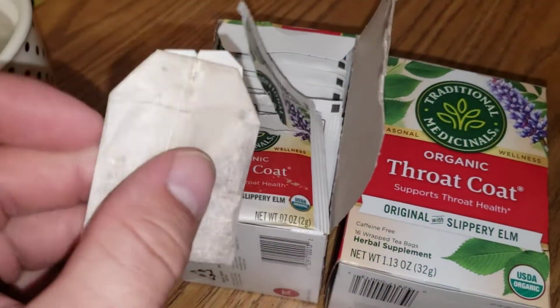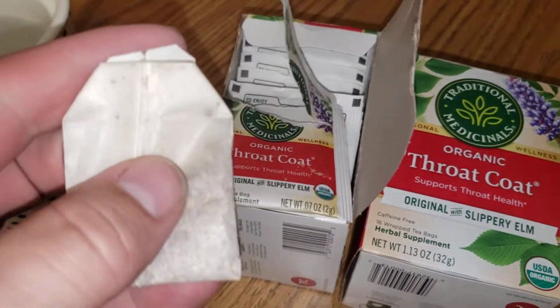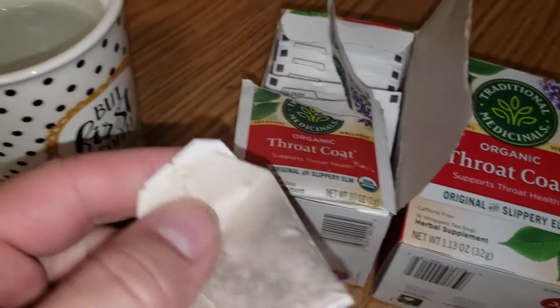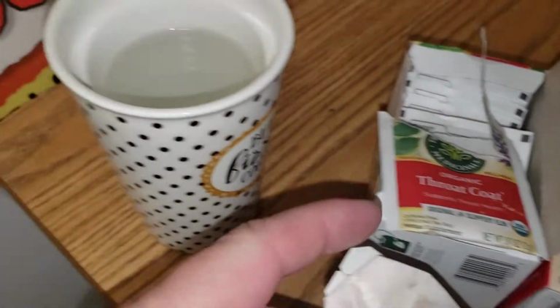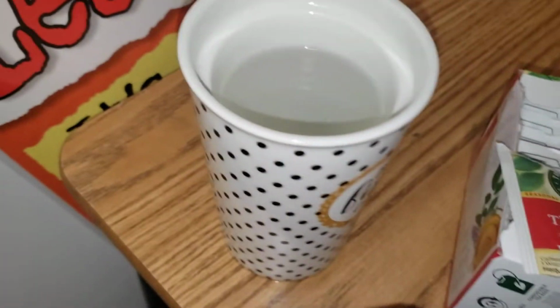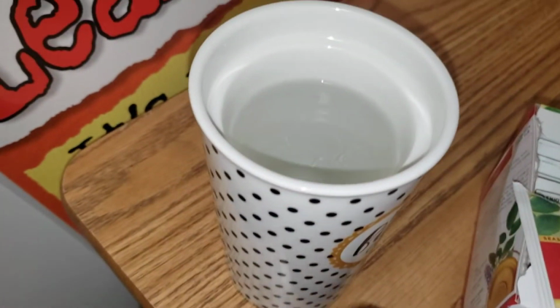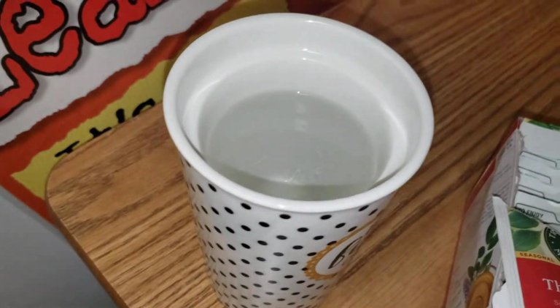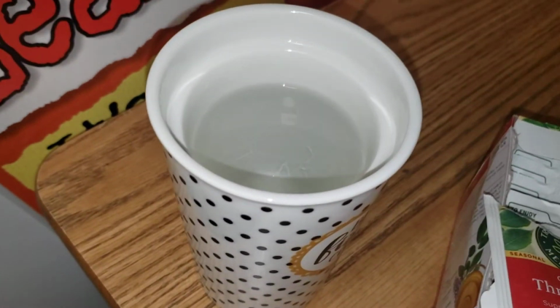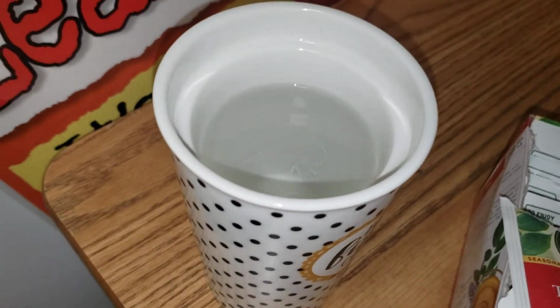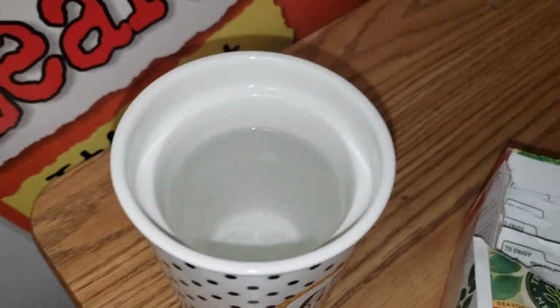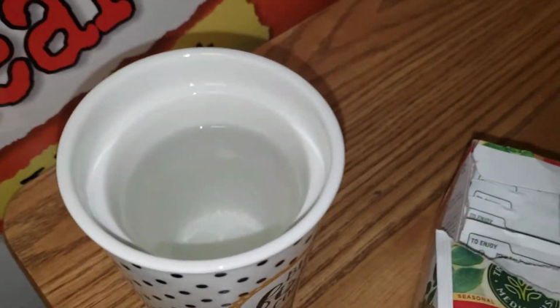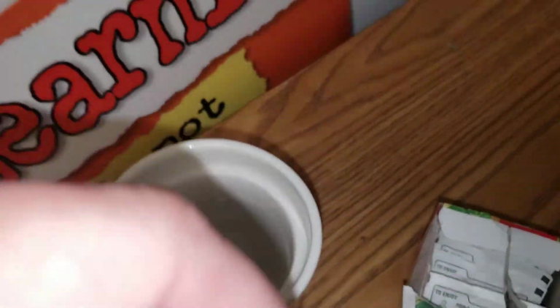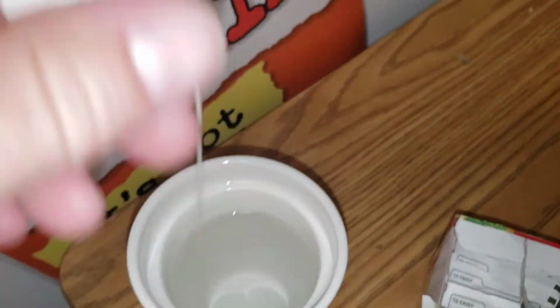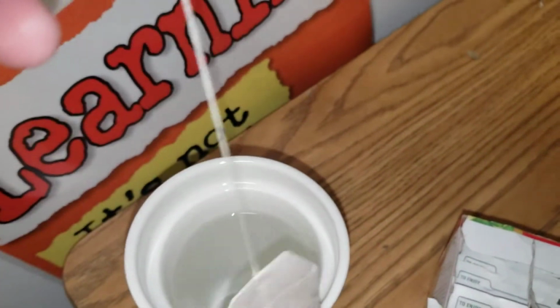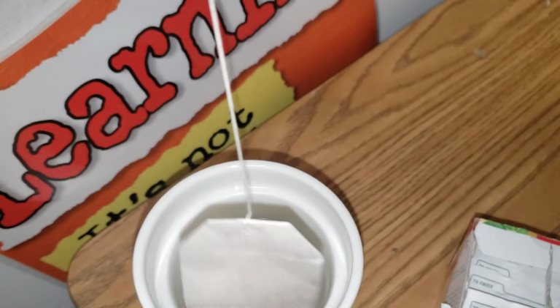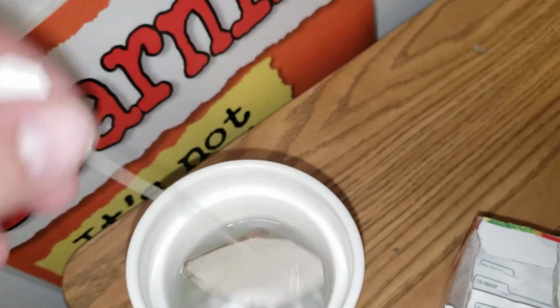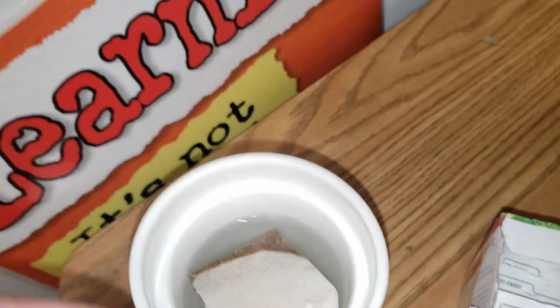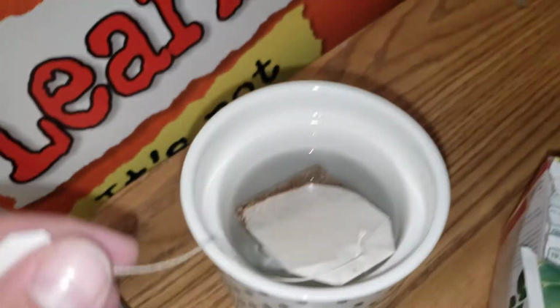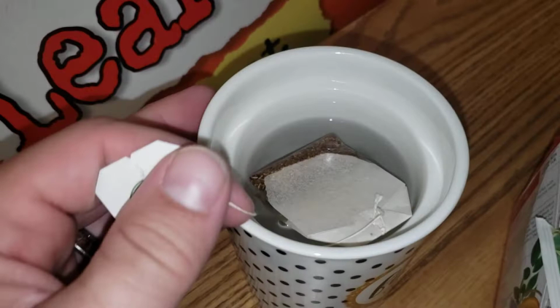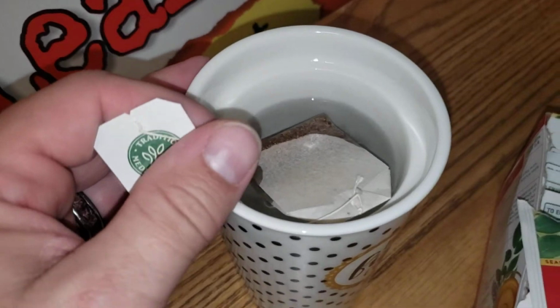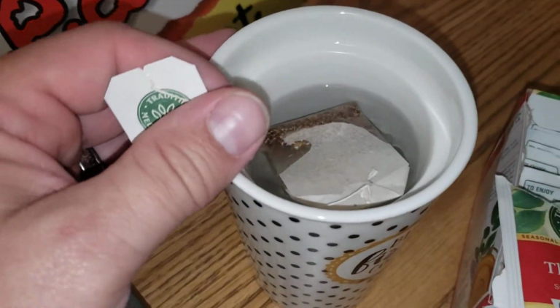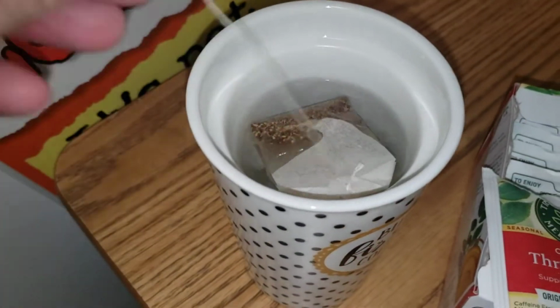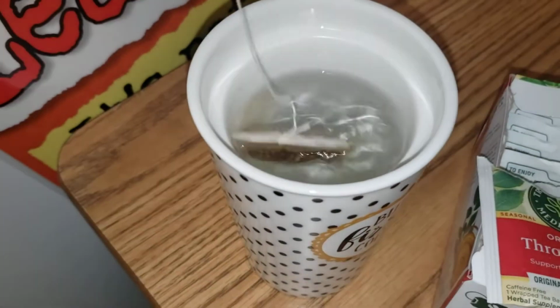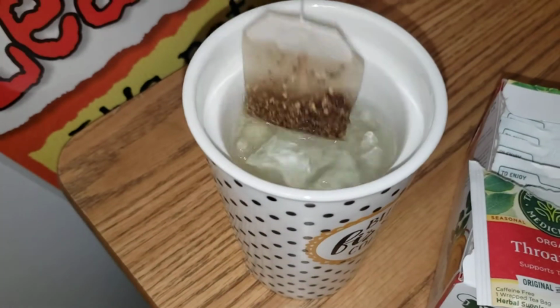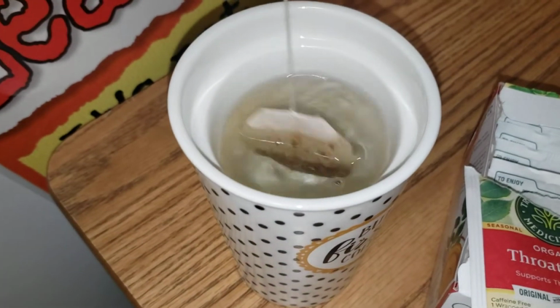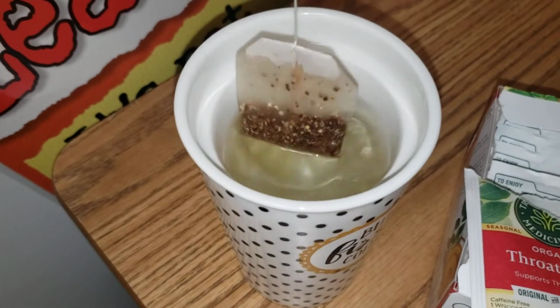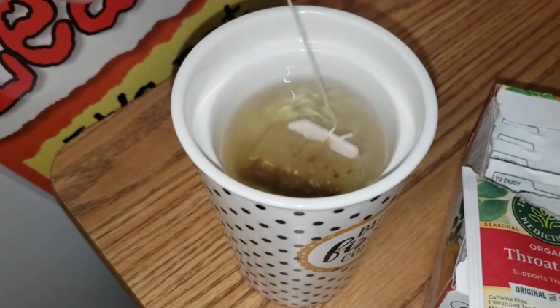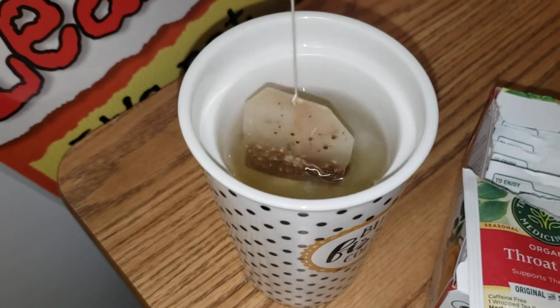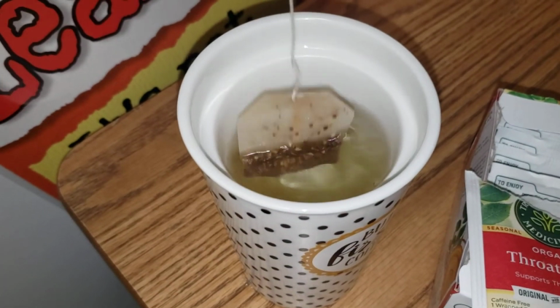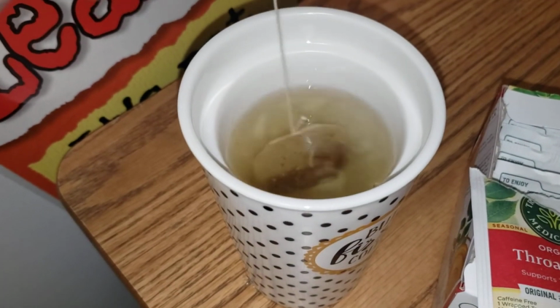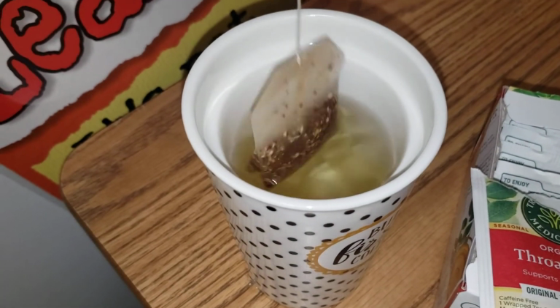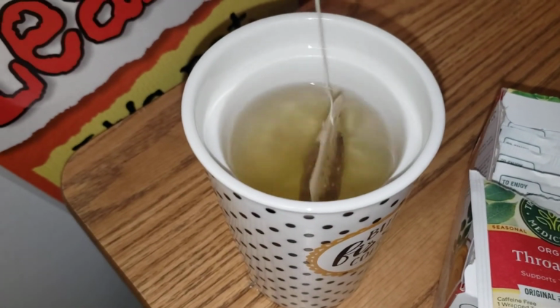Alright, I got a thing of hot water right here. You can see it steeps pretty quickly — already changing the color of the water.